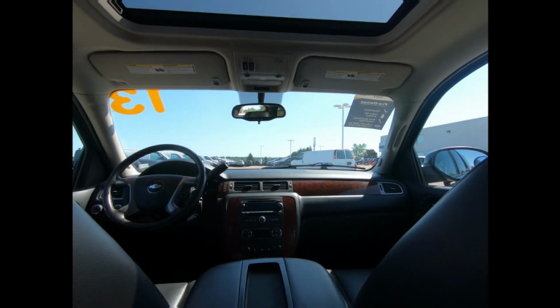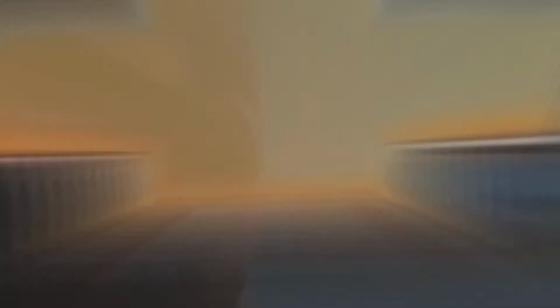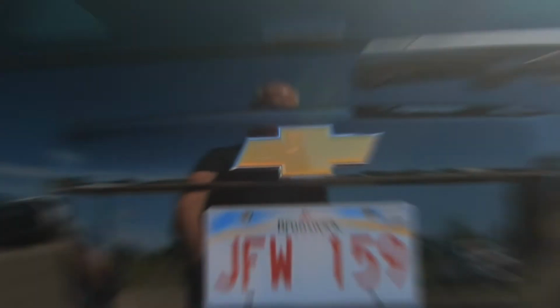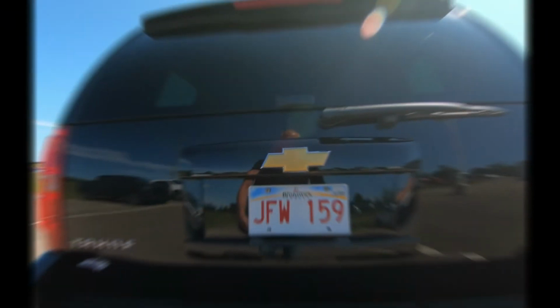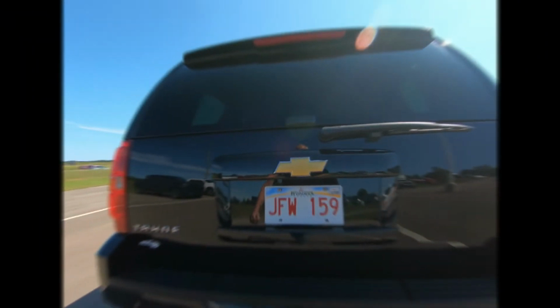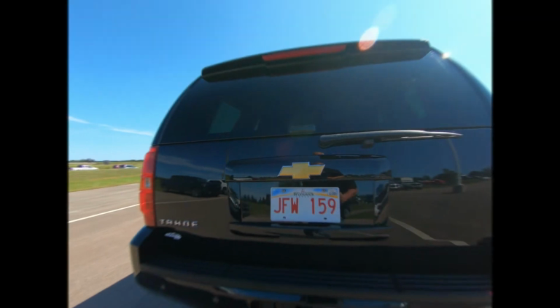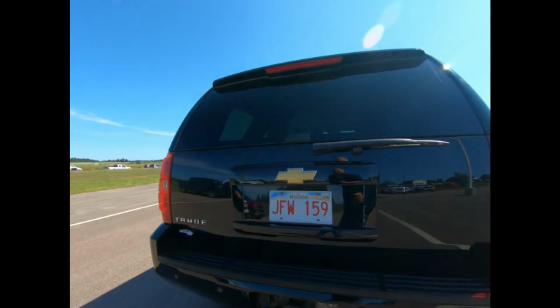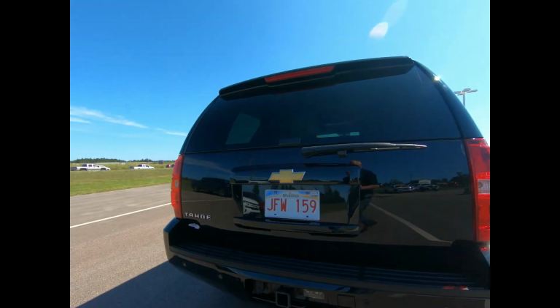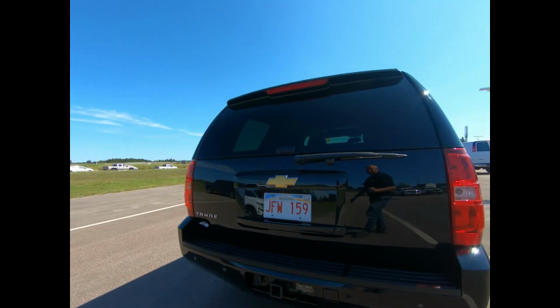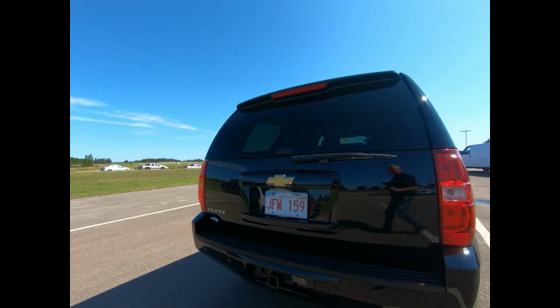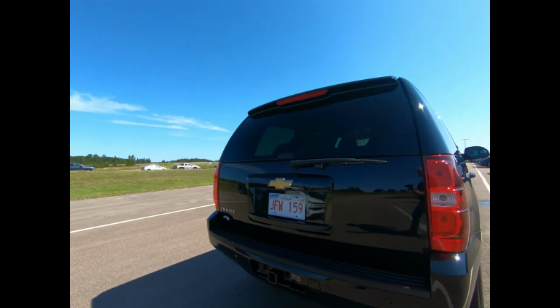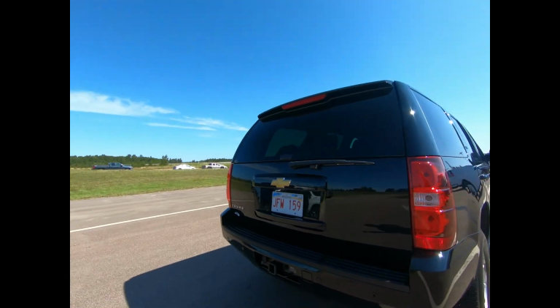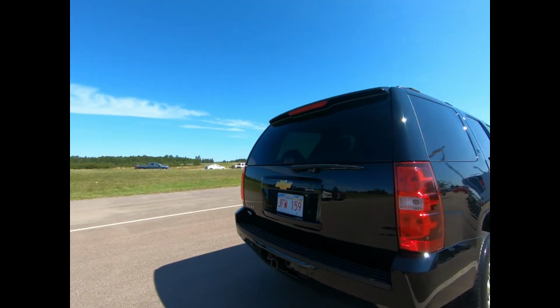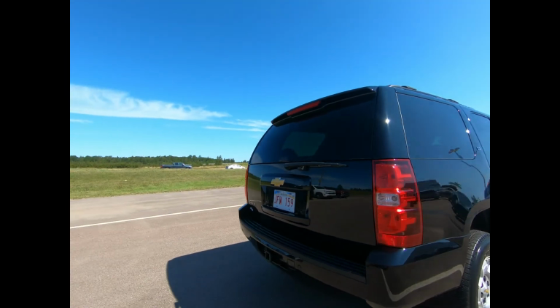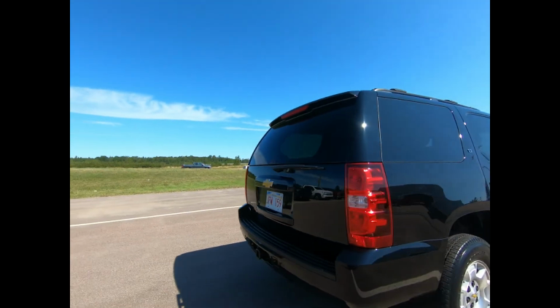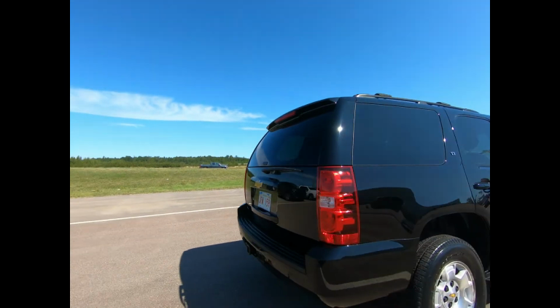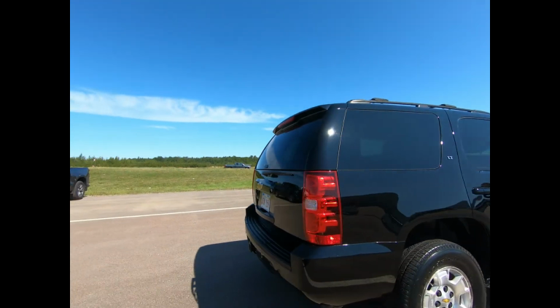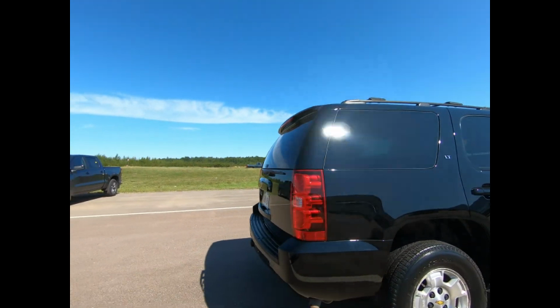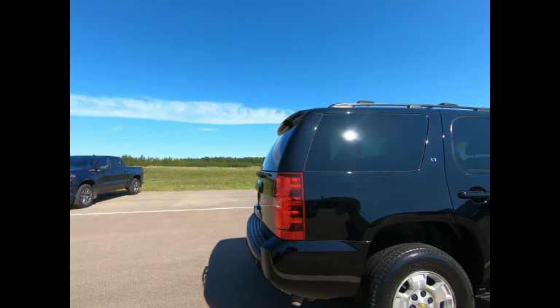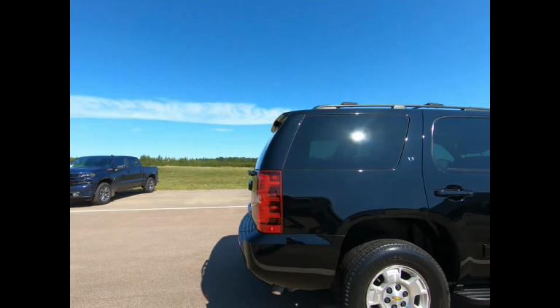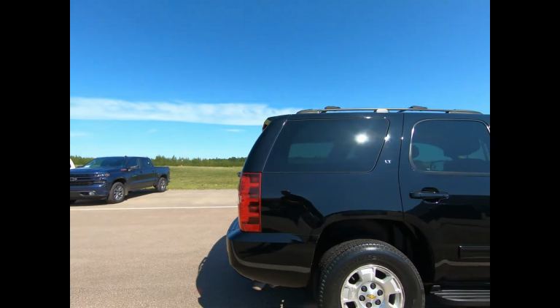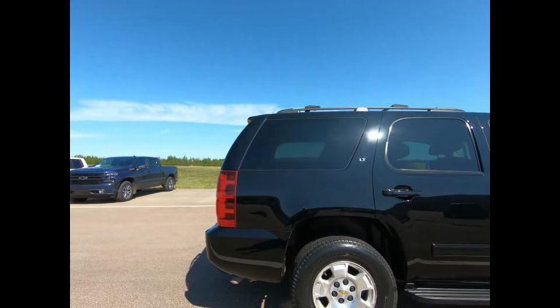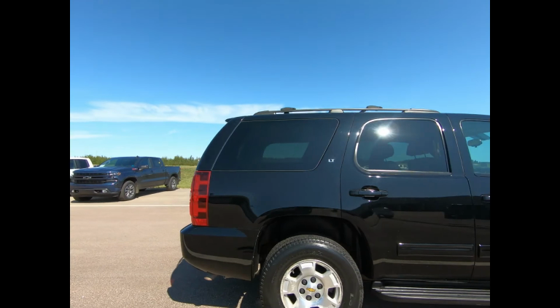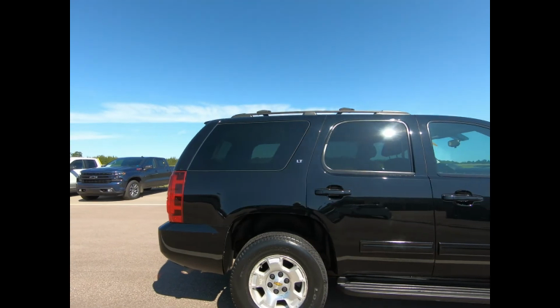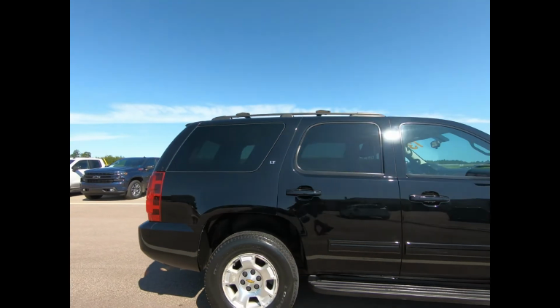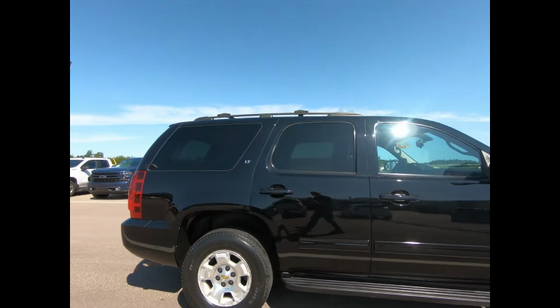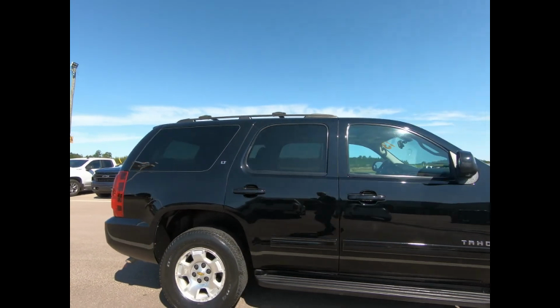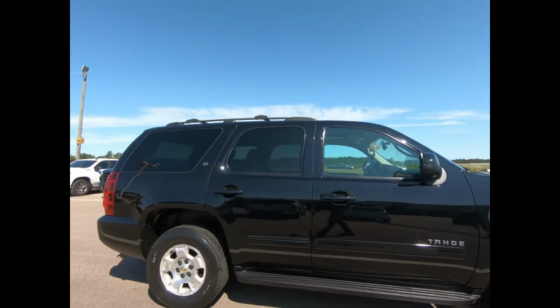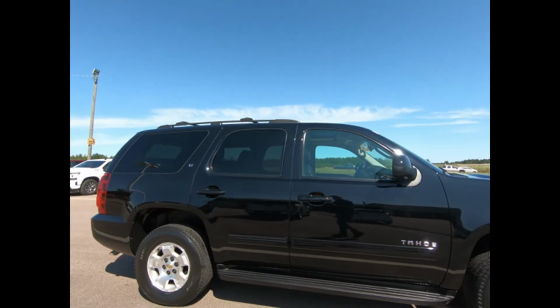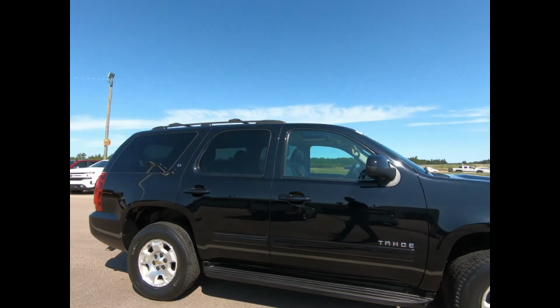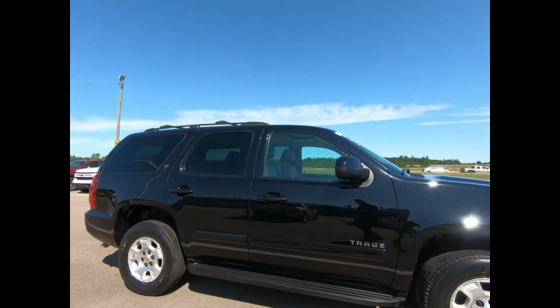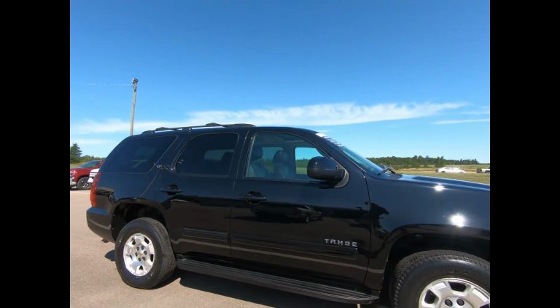This professionally detailed 2013 Chevrolet Tahoe has undergone a thorough inspection performed by our in-house certified GM technicians.